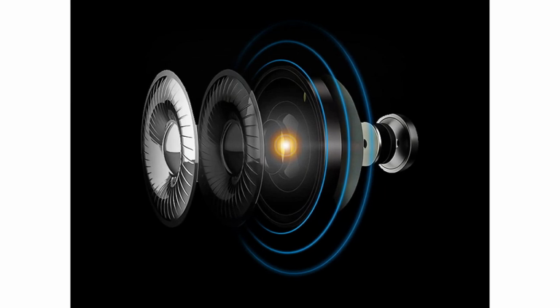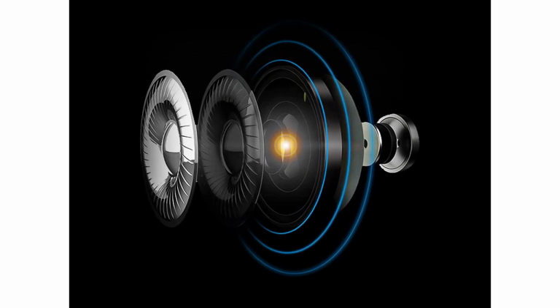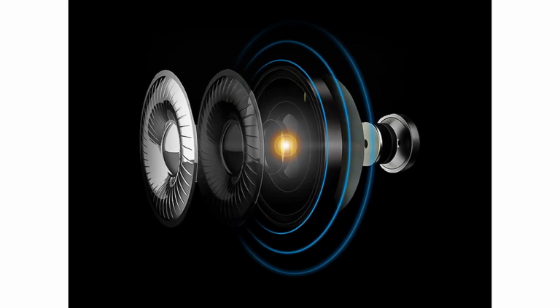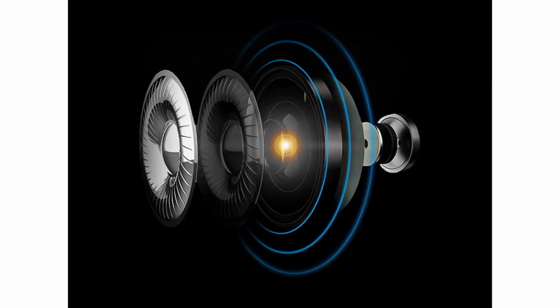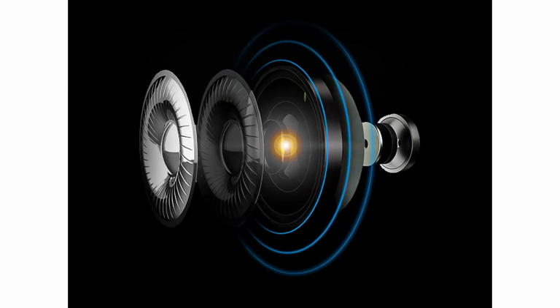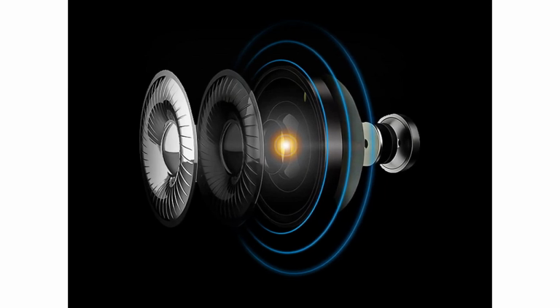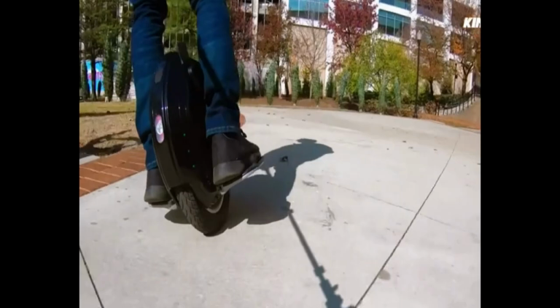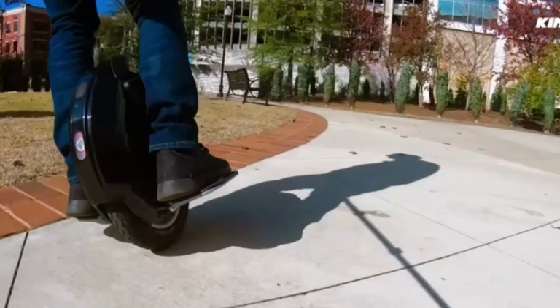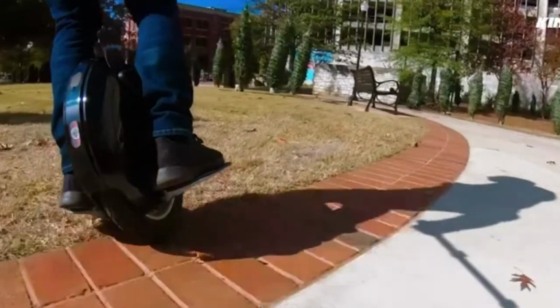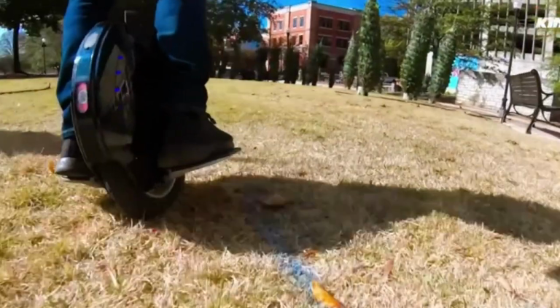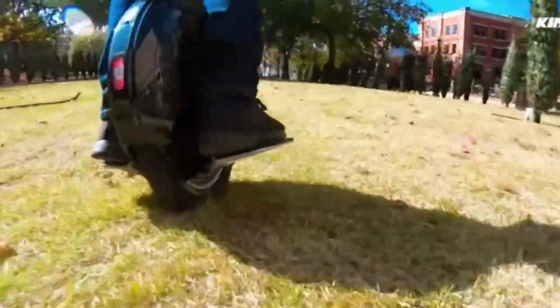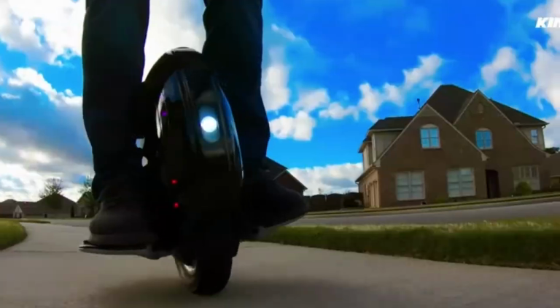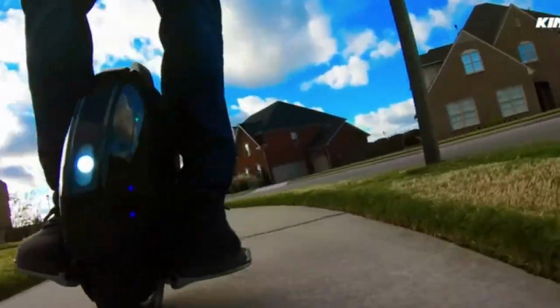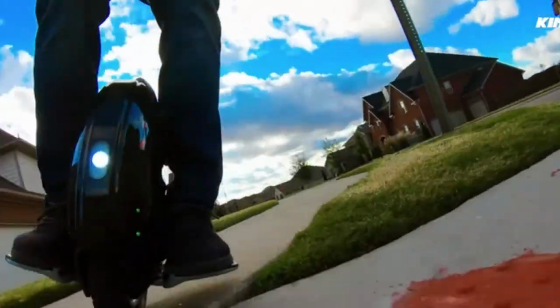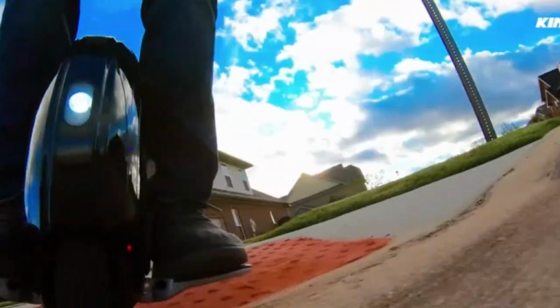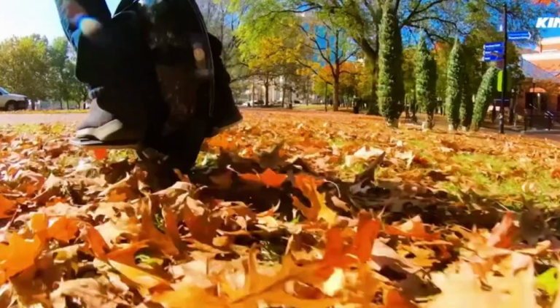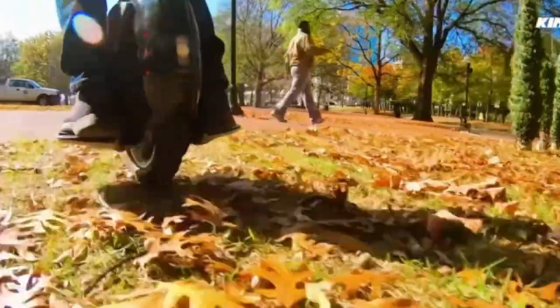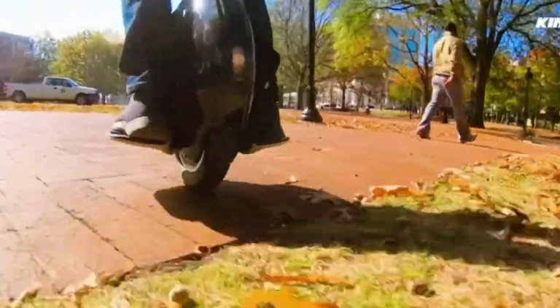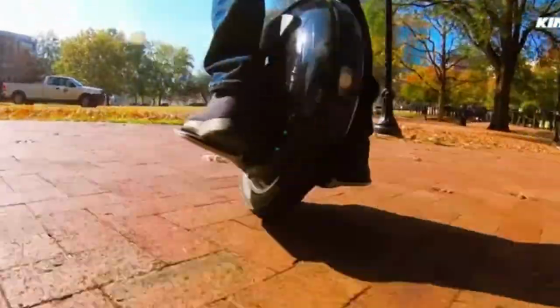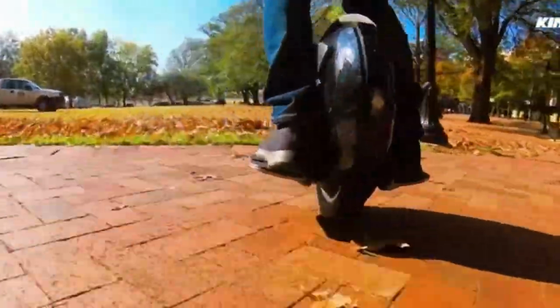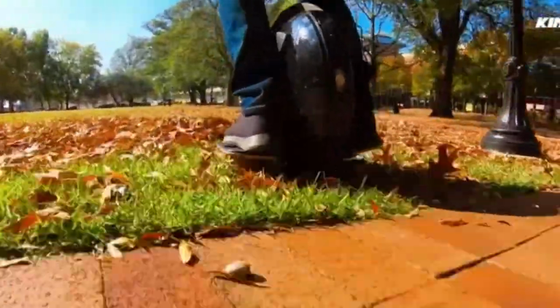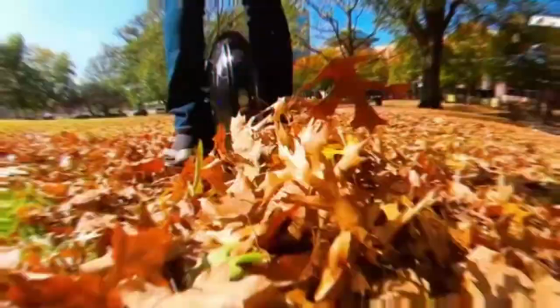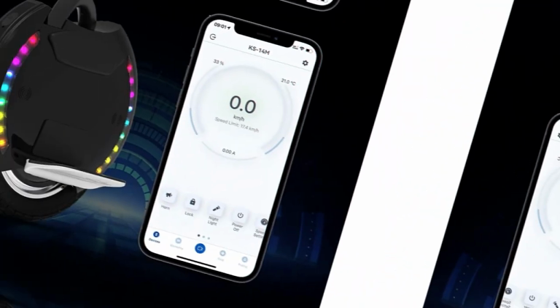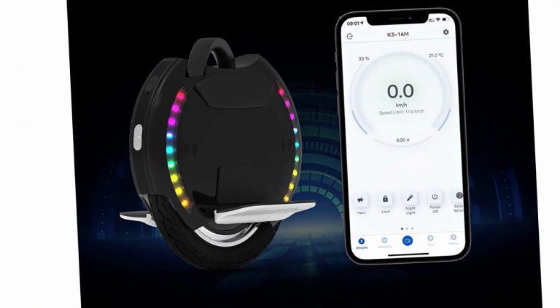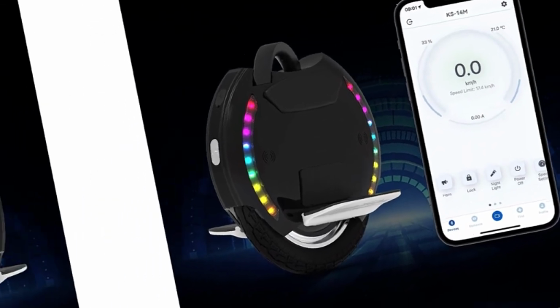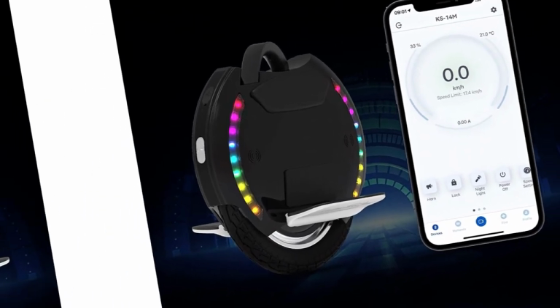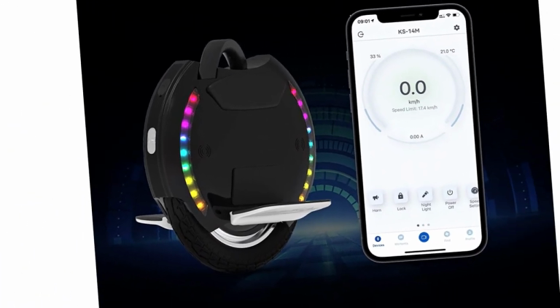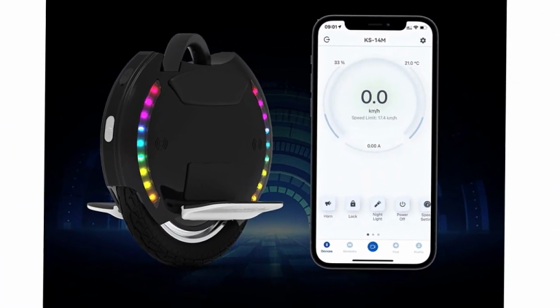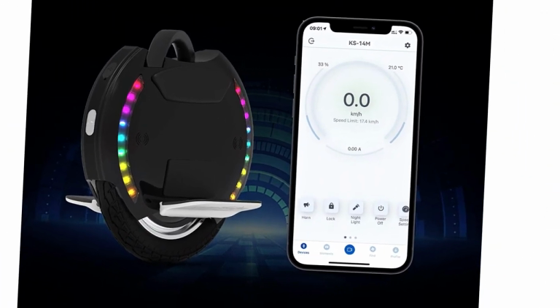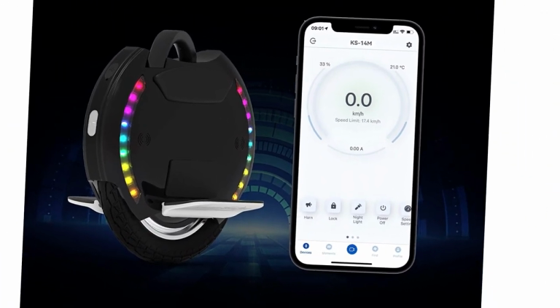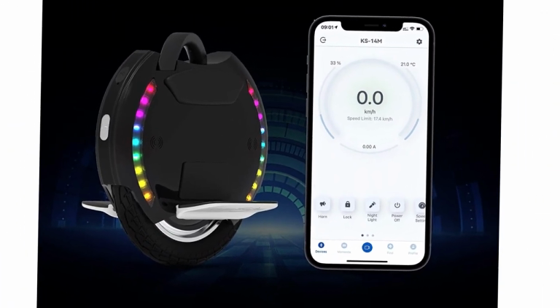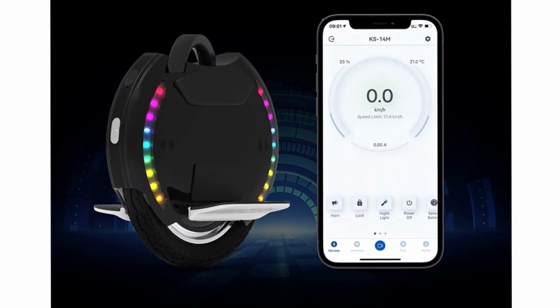800W powerful motor. It features a powerful 800W motor and a top speed of up to 12.5 miles per hour. This electric one-wheel has a 210WH built-in battery with a charging time of 2 hours, allowing you to charge it quickly and get back to your playground in no time.